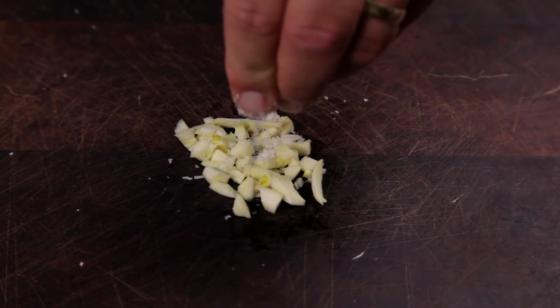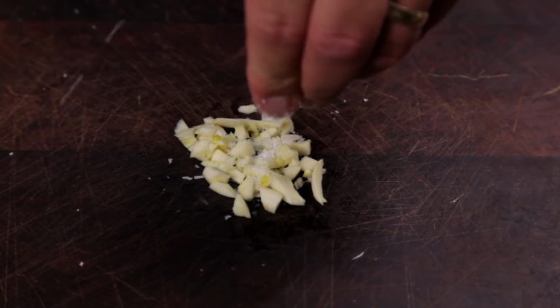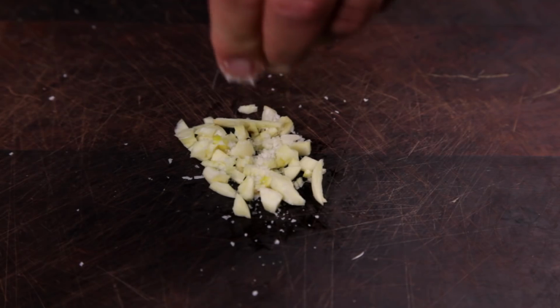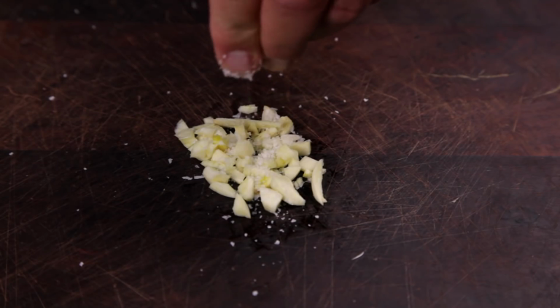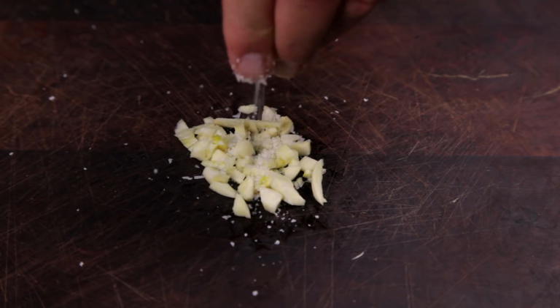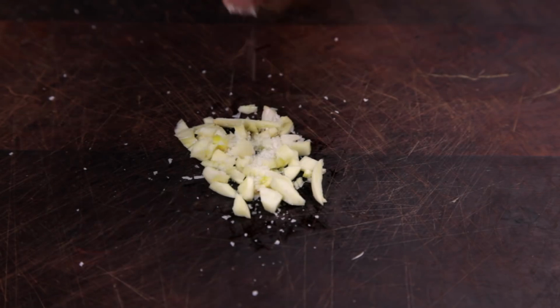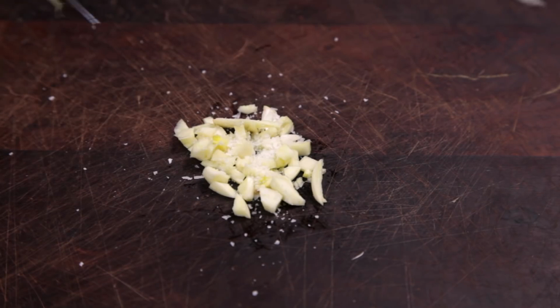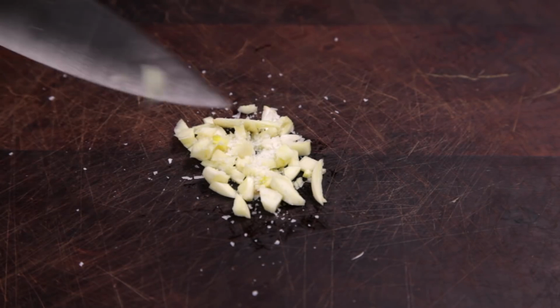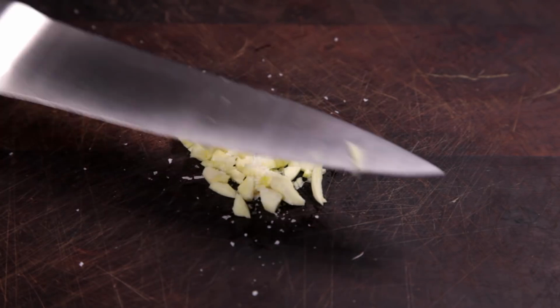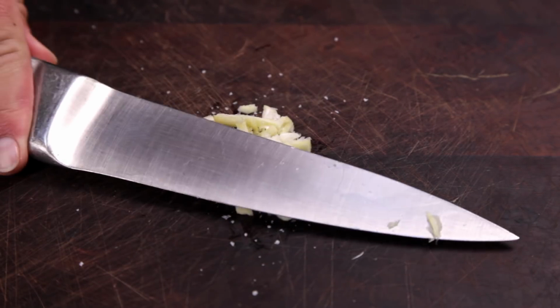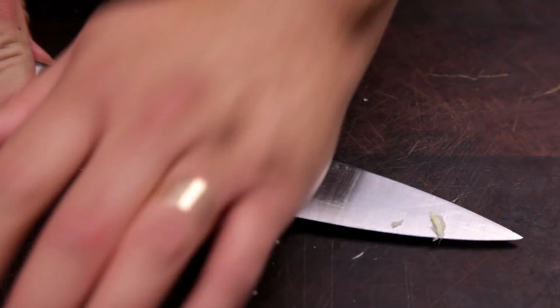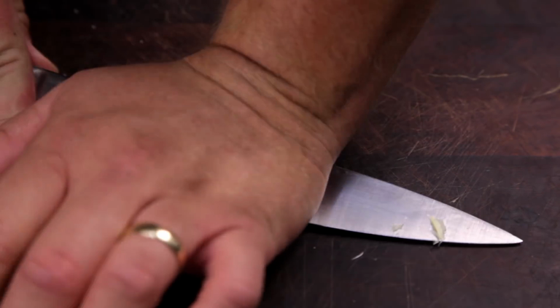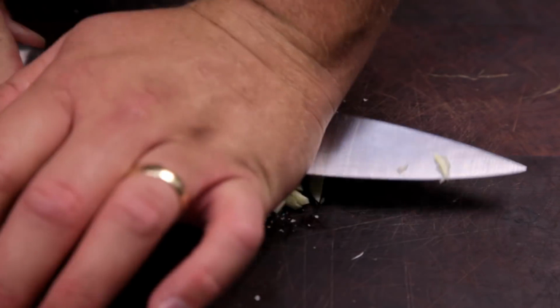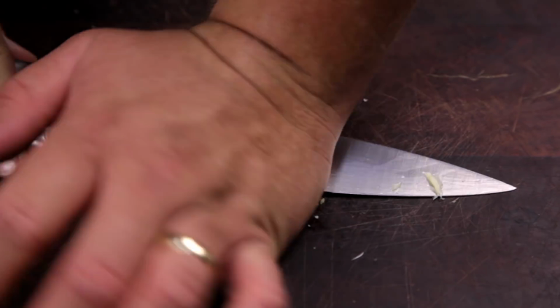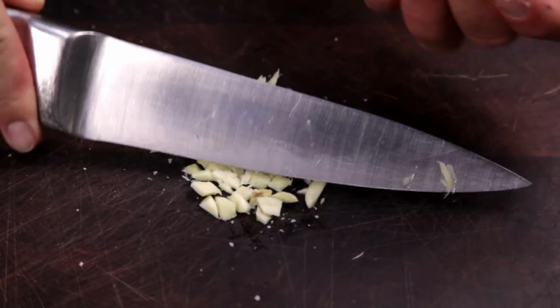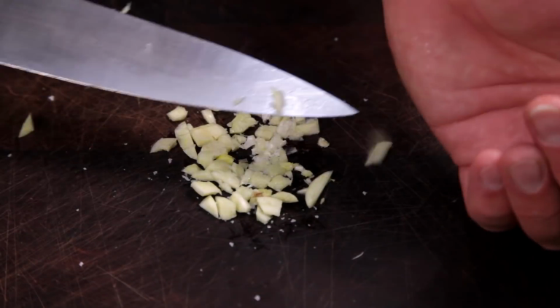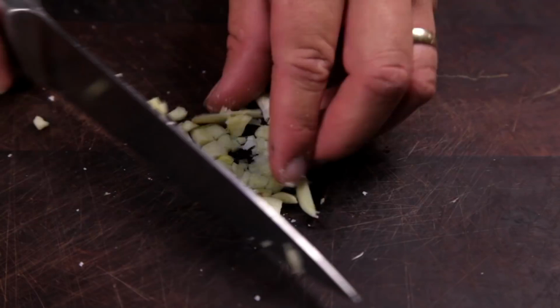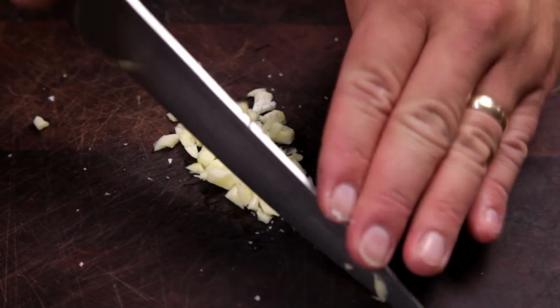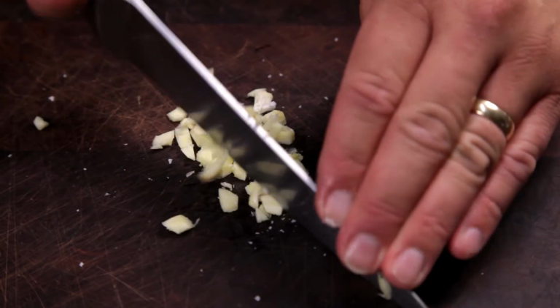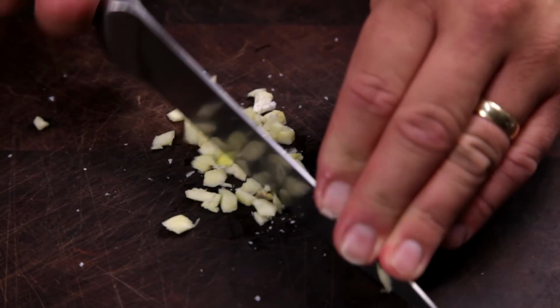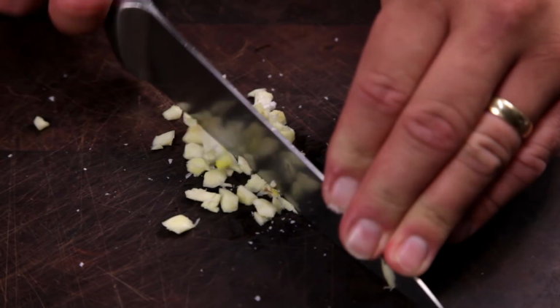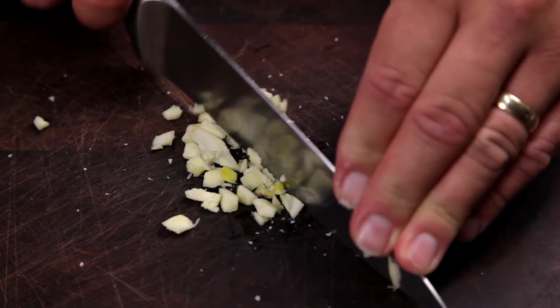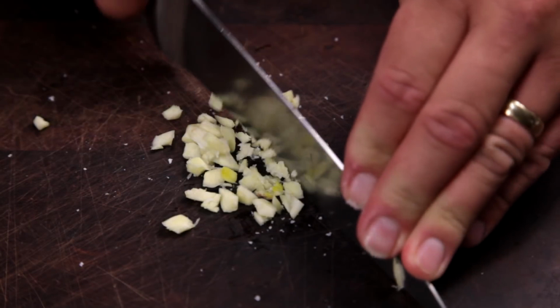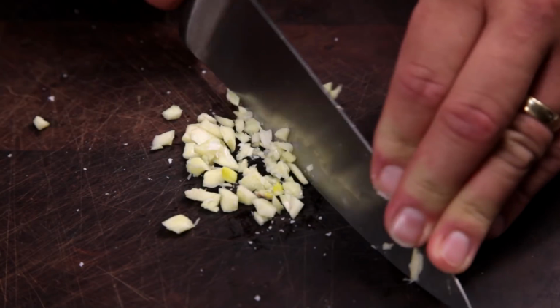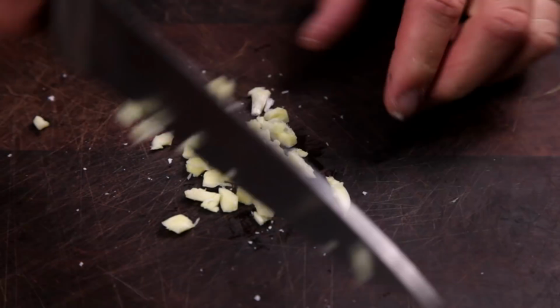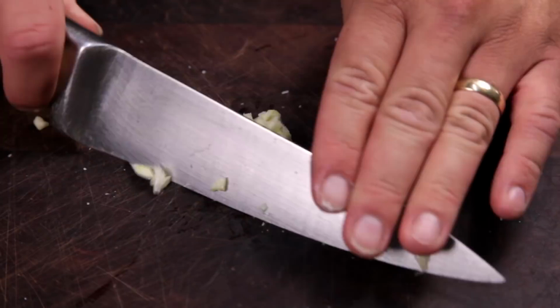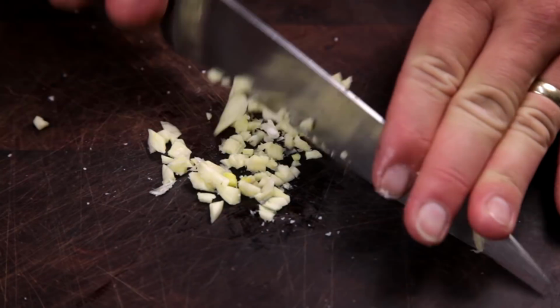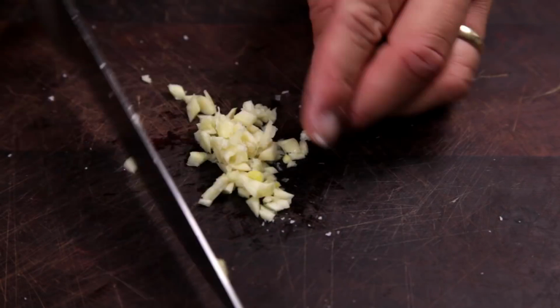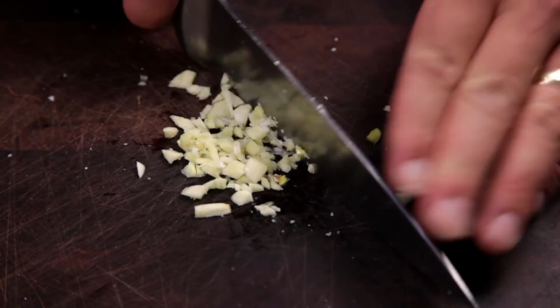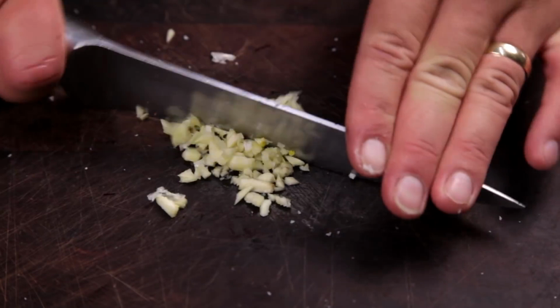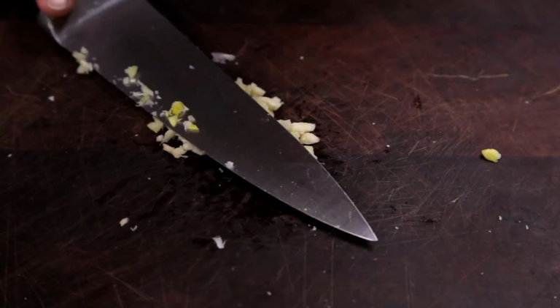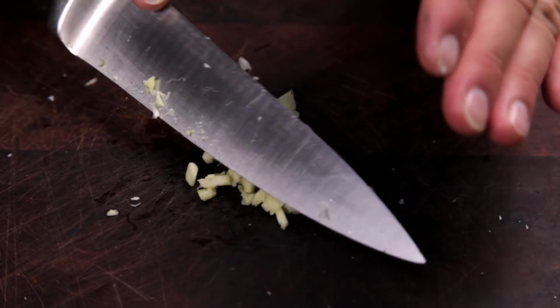Add a pinch of salt before using the side of the knife to crush the garlic. Continue to chop the garlic finer — the salt will help act as an abrasive to break down the garlic.